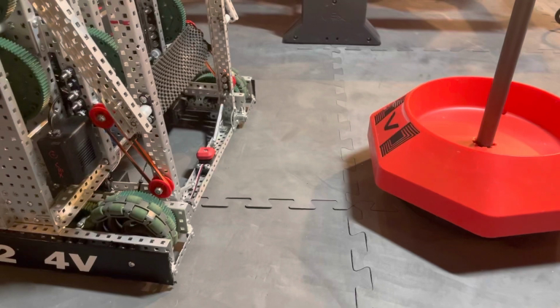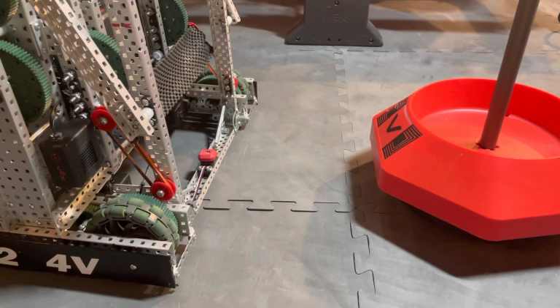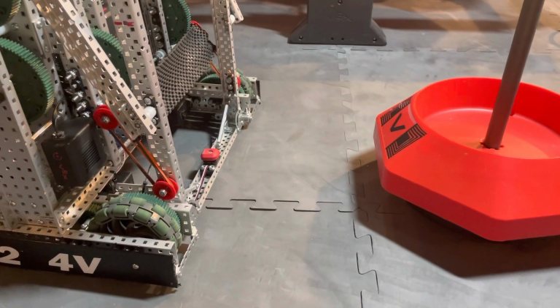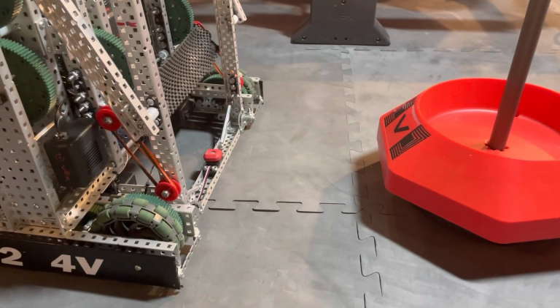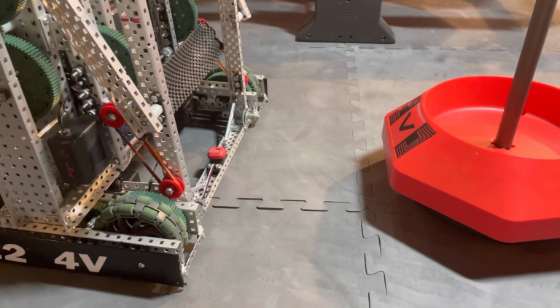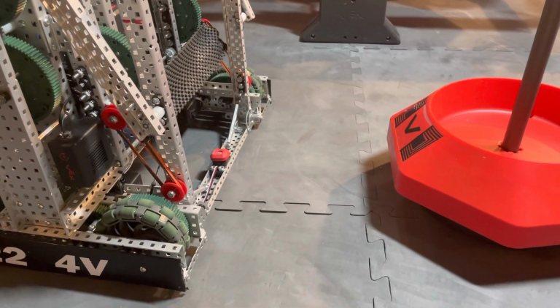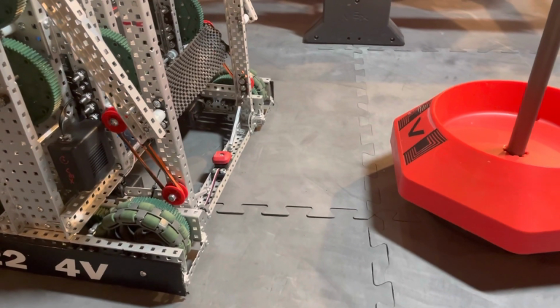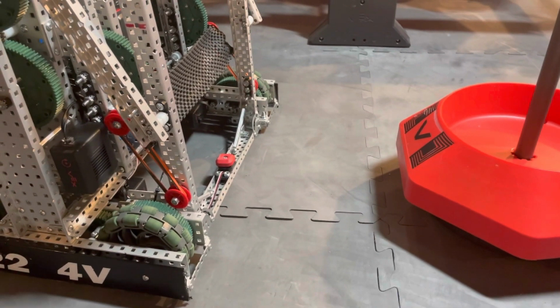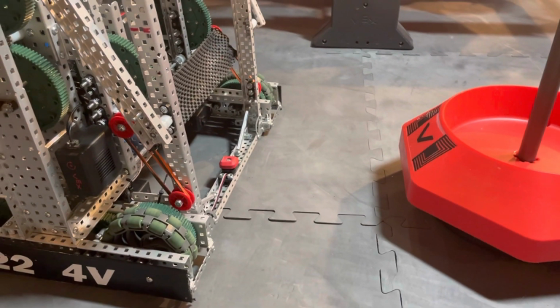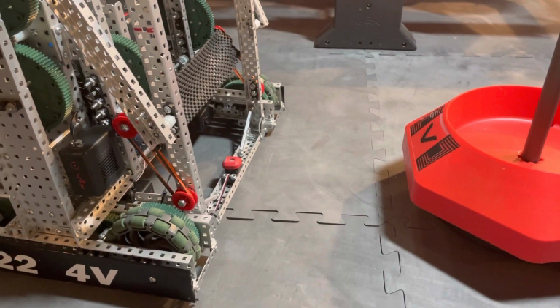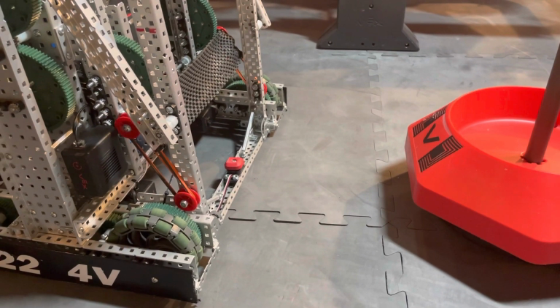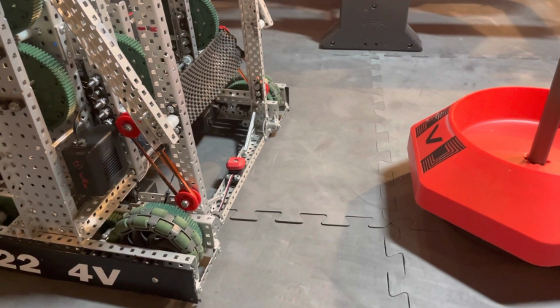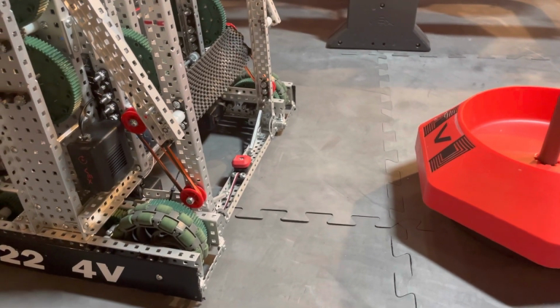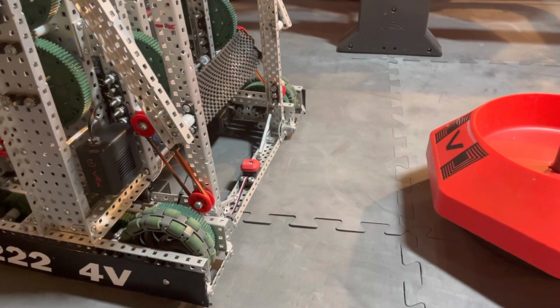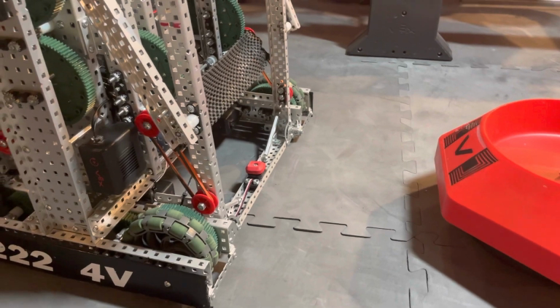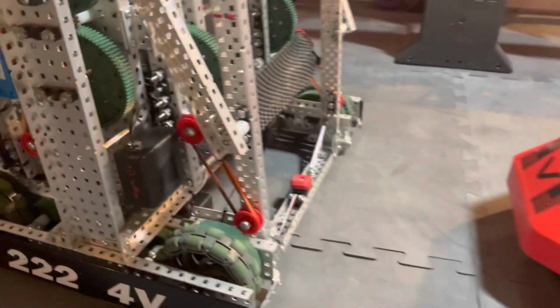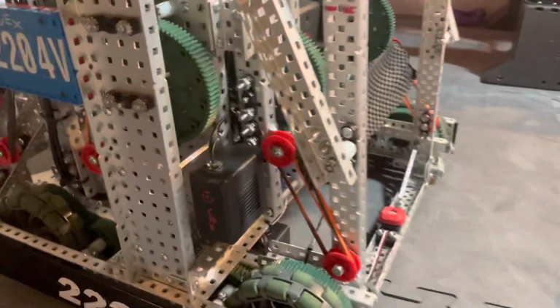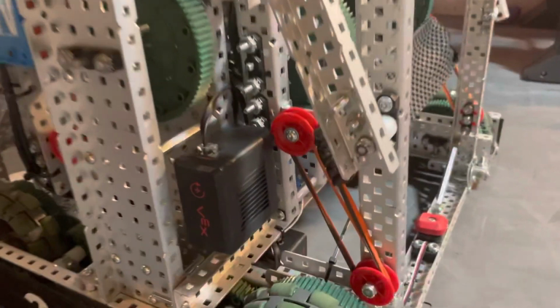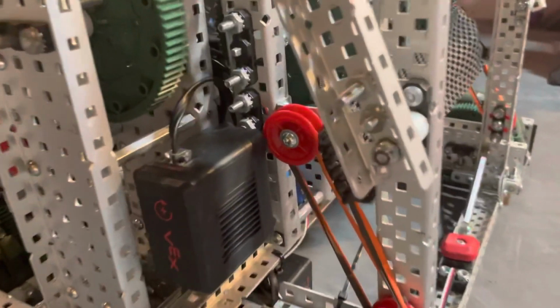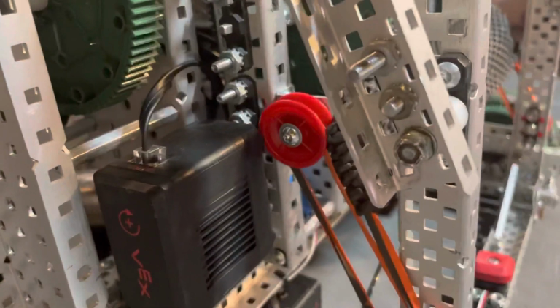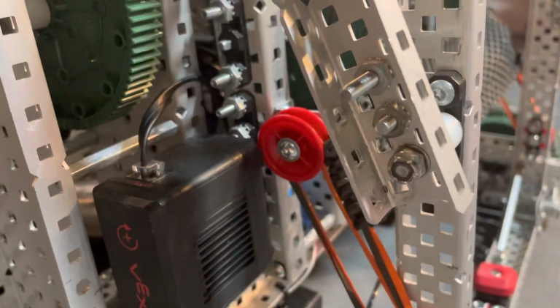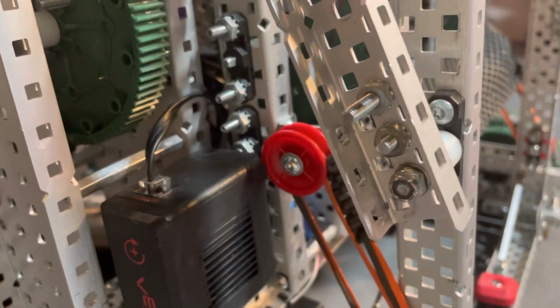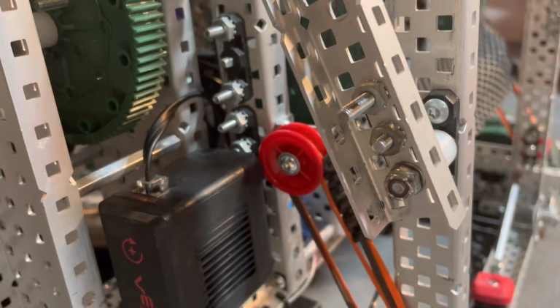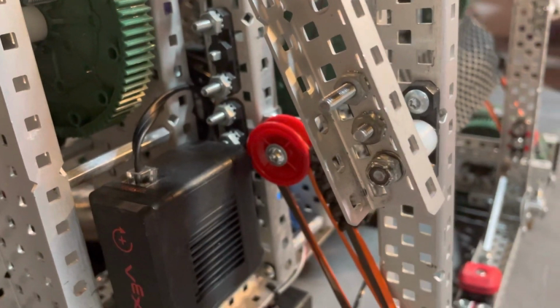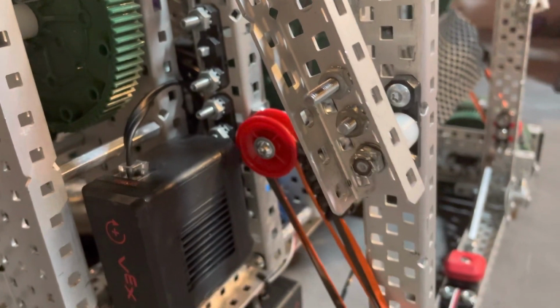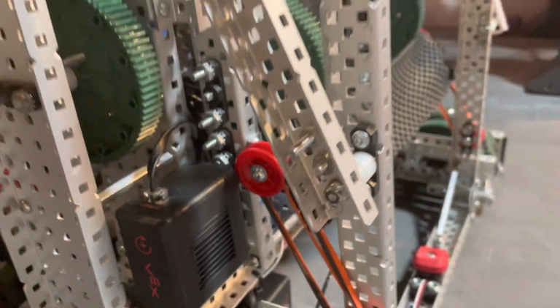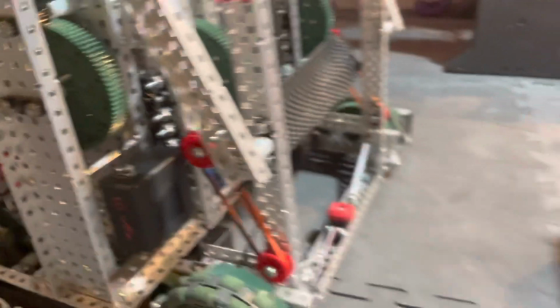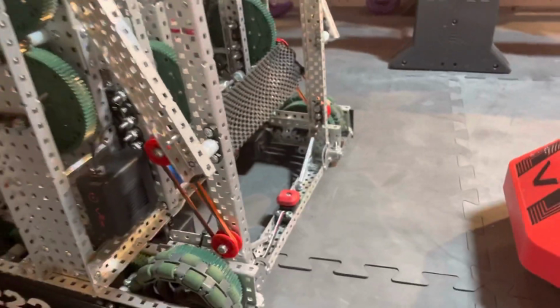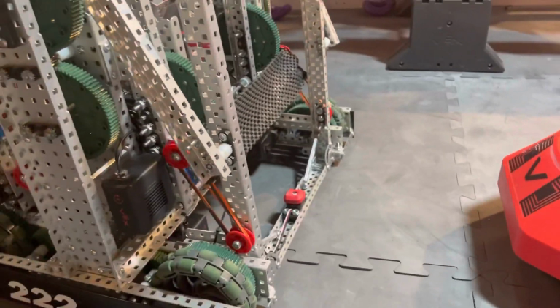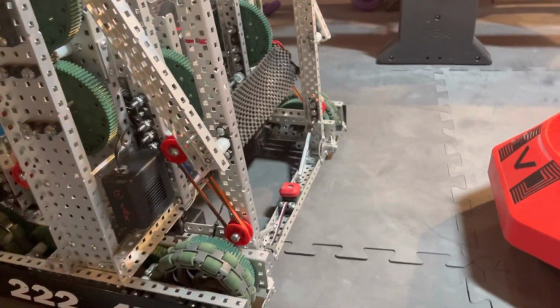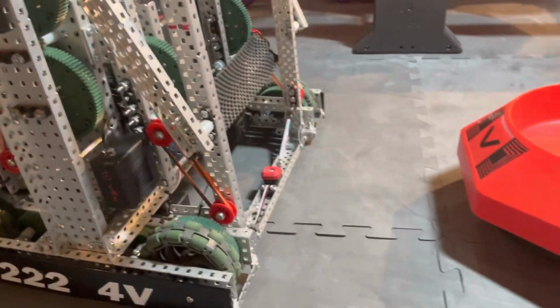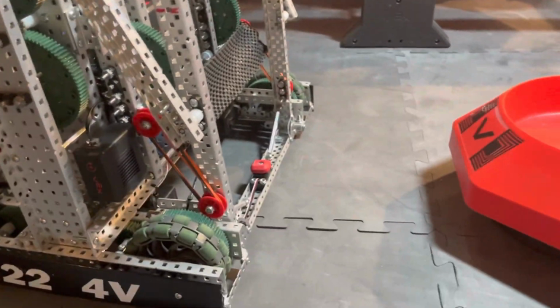Hello, I'm Leon from 22204V and welcome to a little walkthrough of my one-motor mogomech. Right away you can see where my motor is positioned — it's just kind of tucked away in this corner, better center of gravity, and easy access.